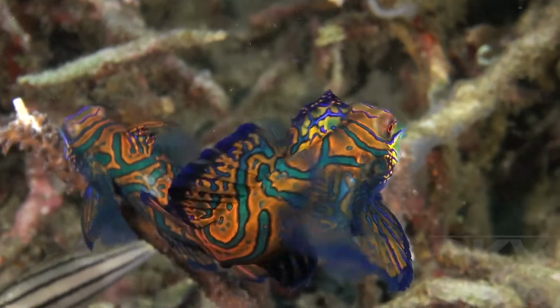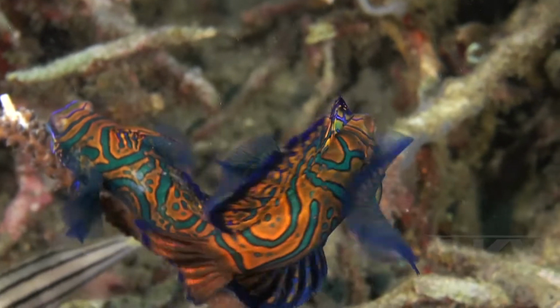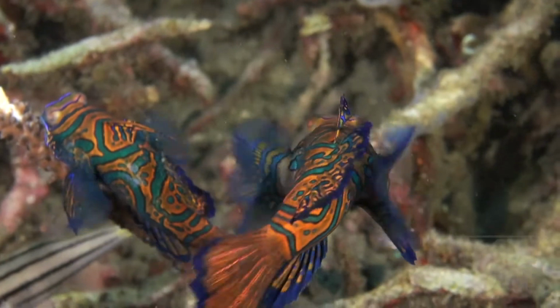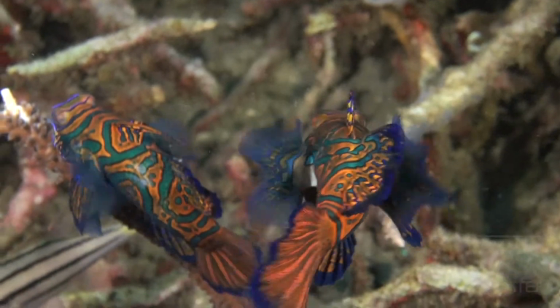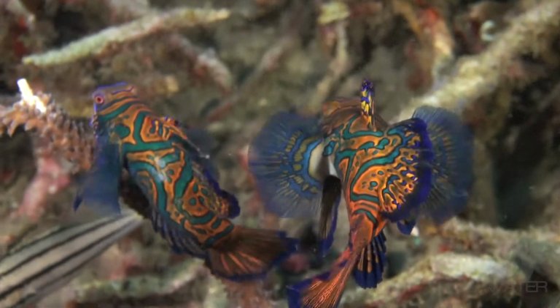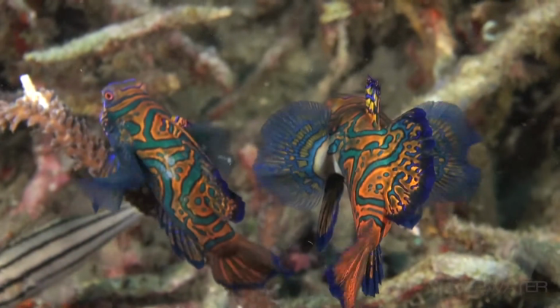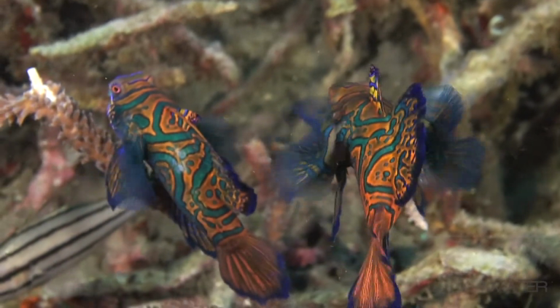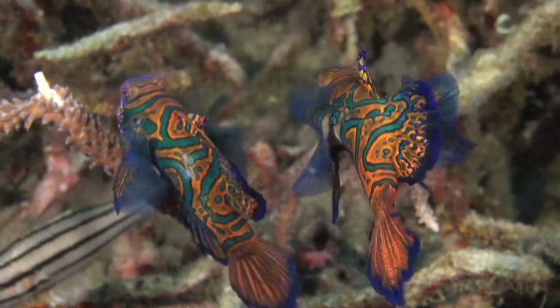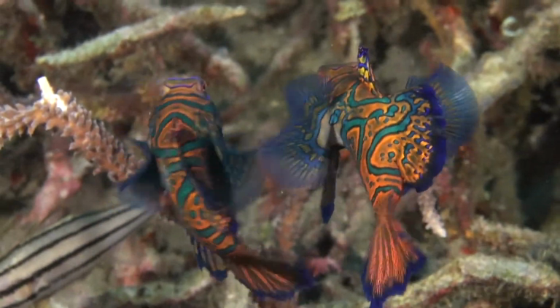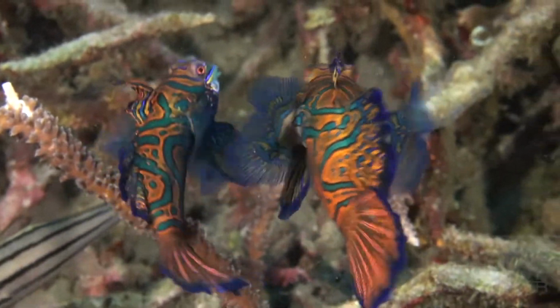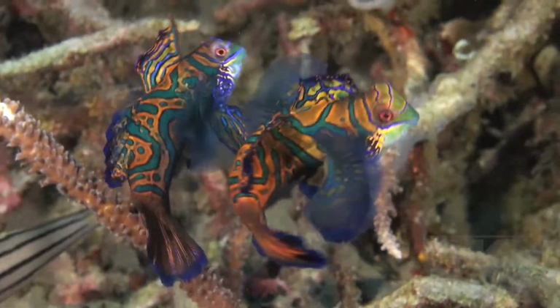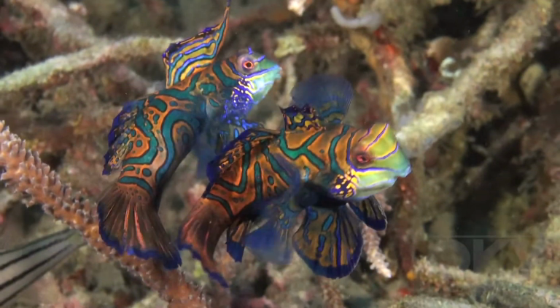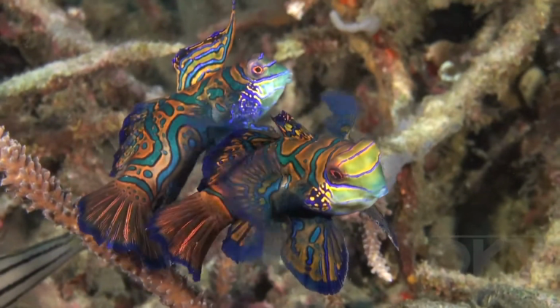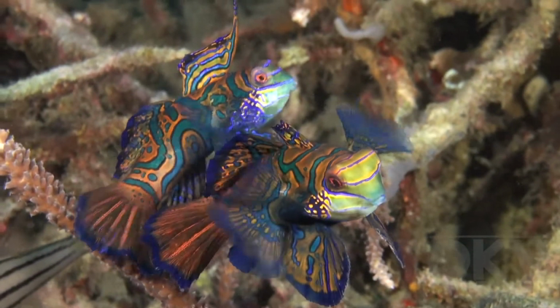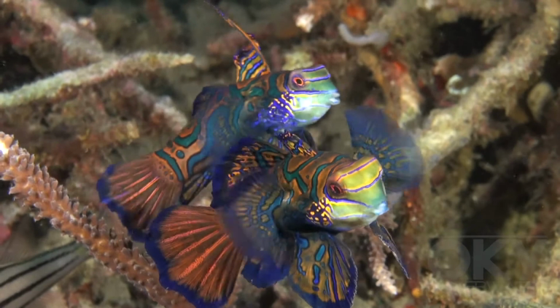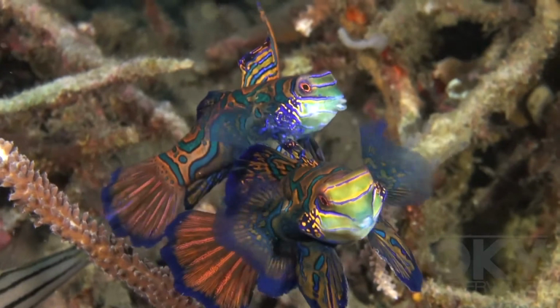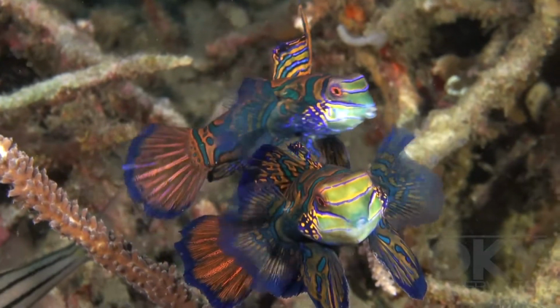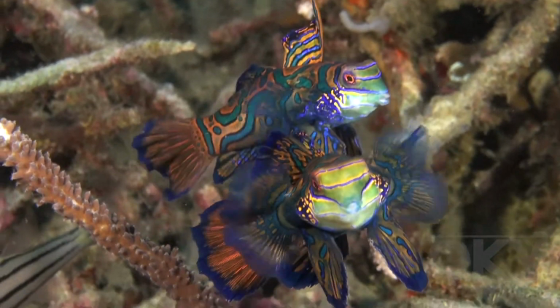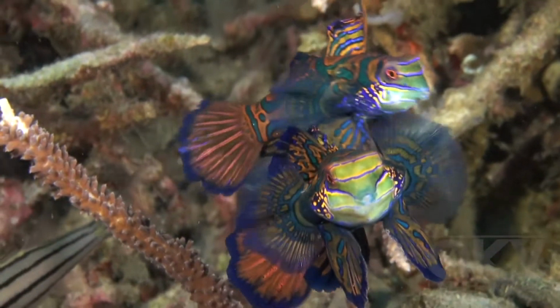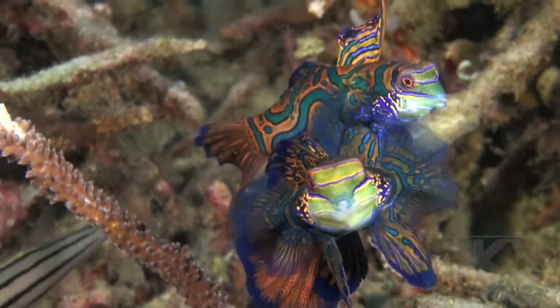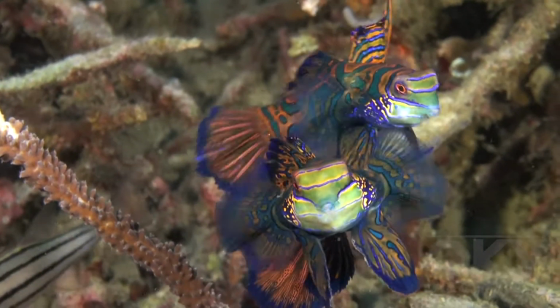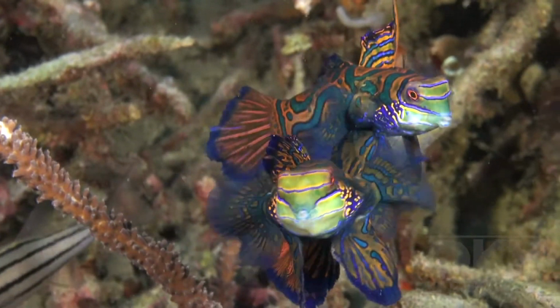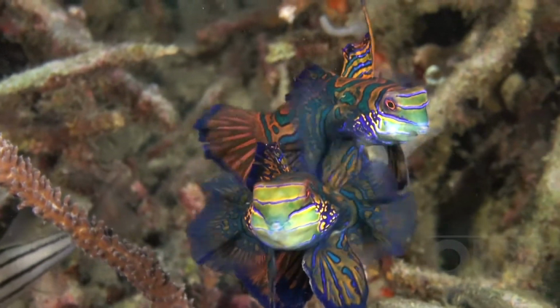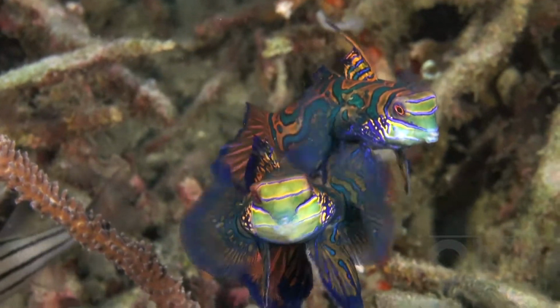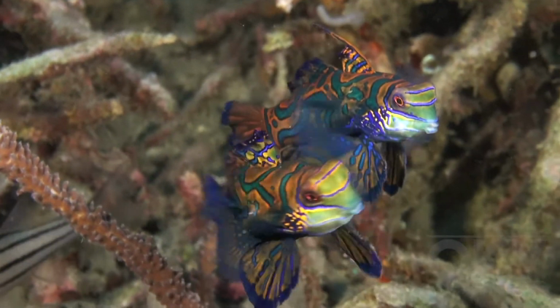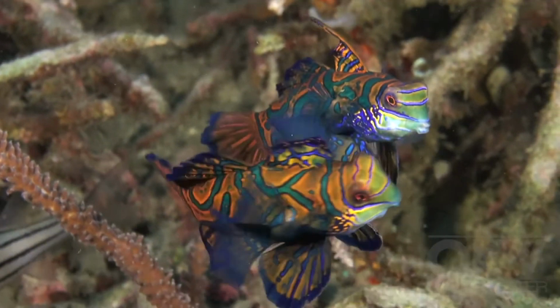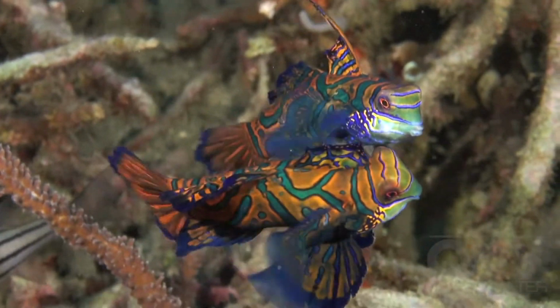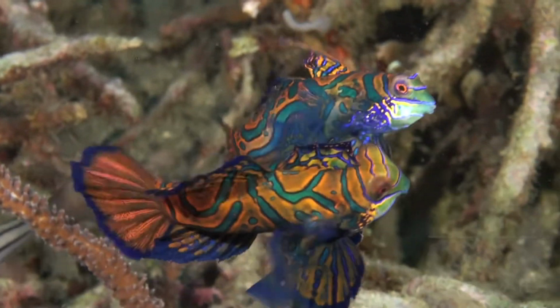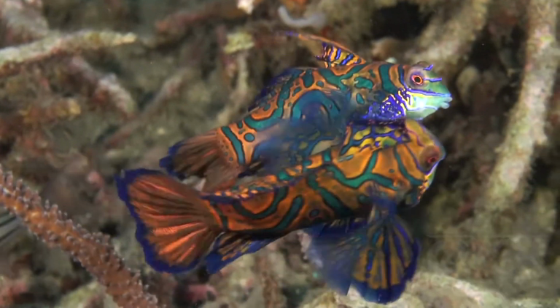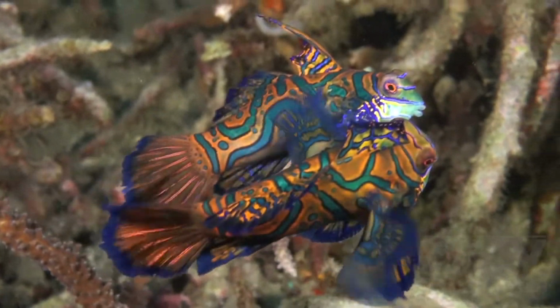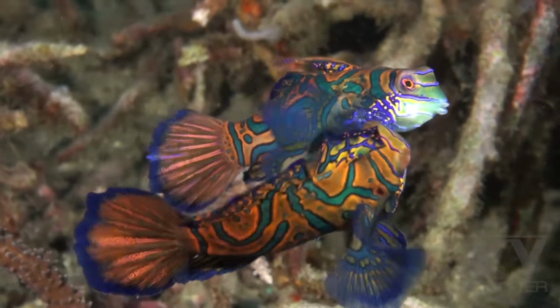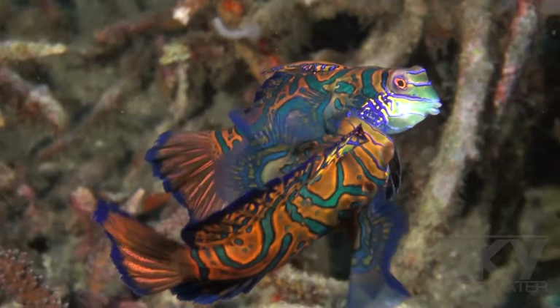Mandarin fish do not have scales. Instead, they have a toxic mucous coating to repel predators and to keep them free from parasites.